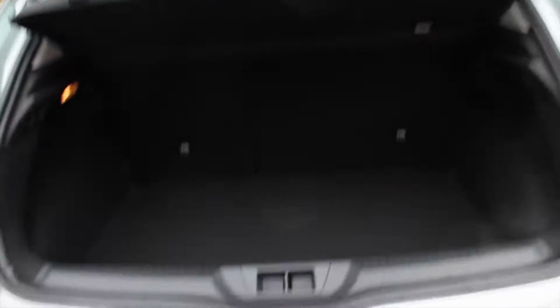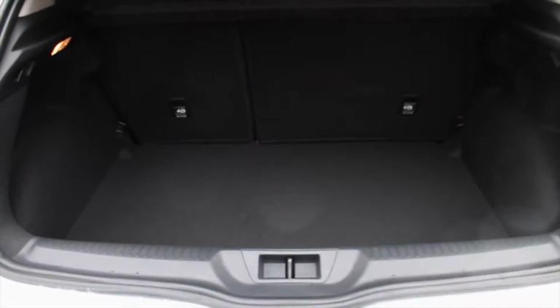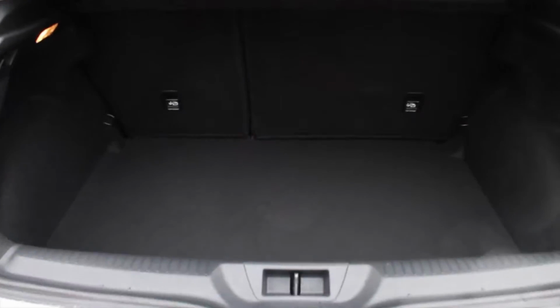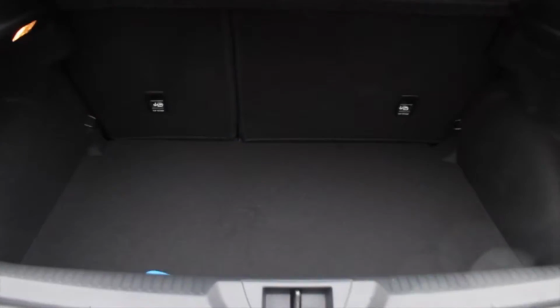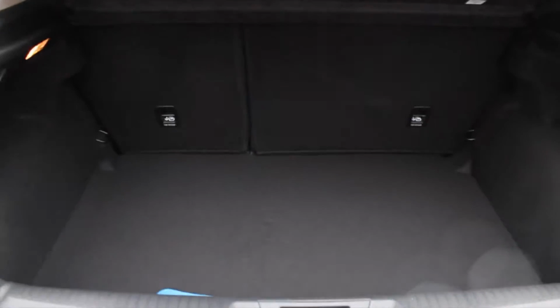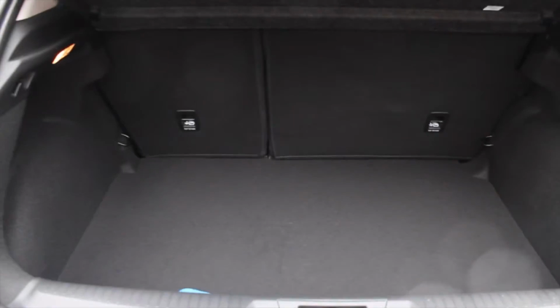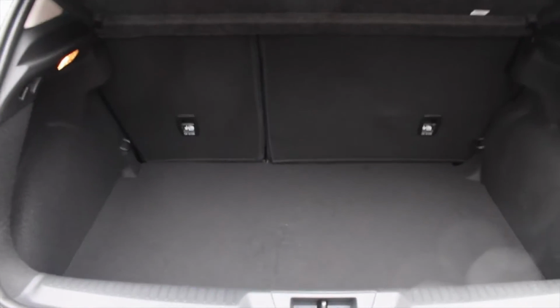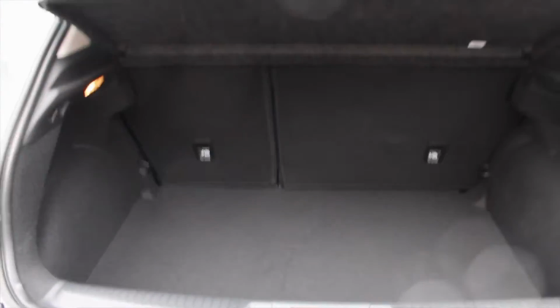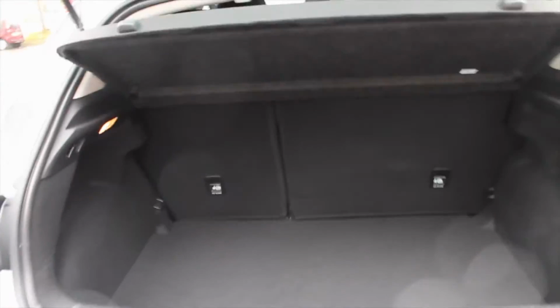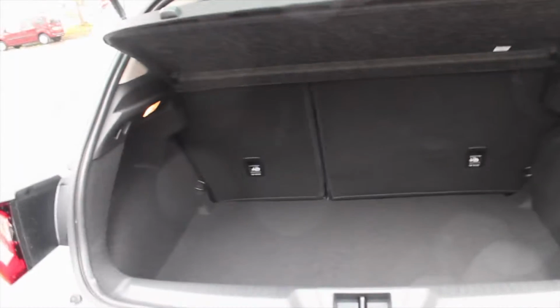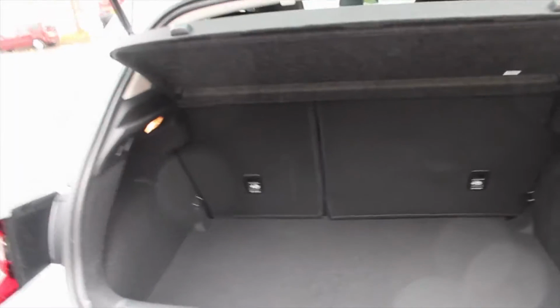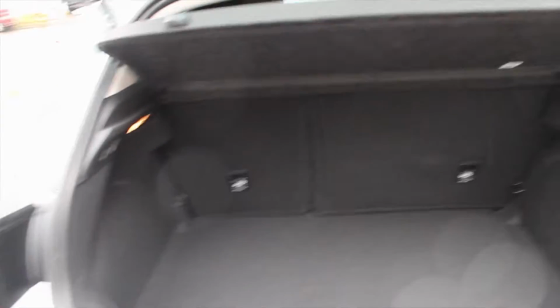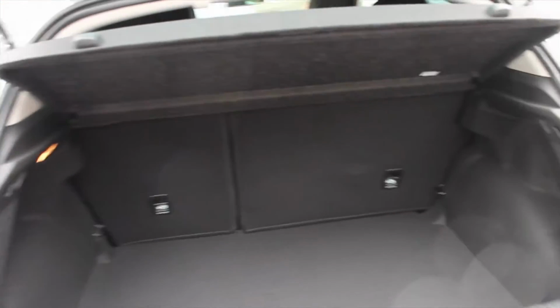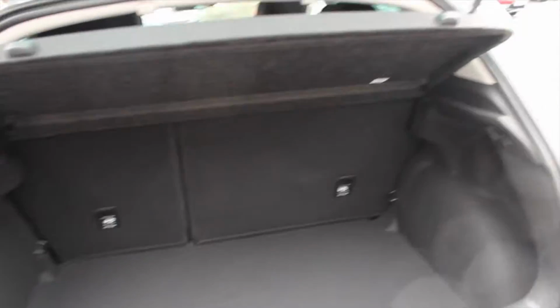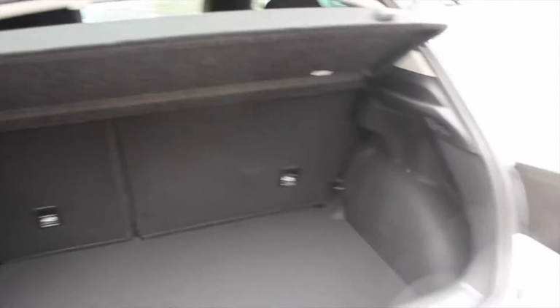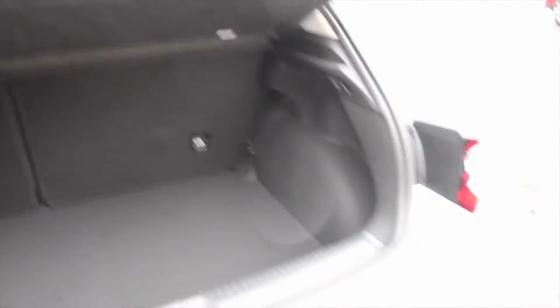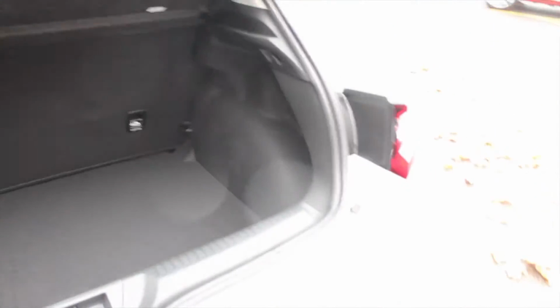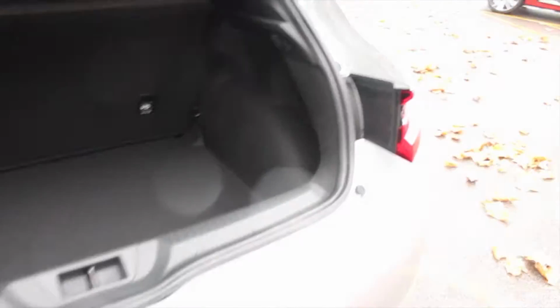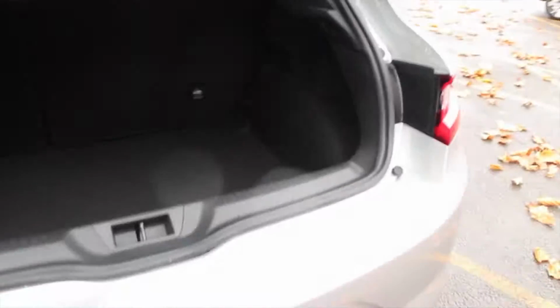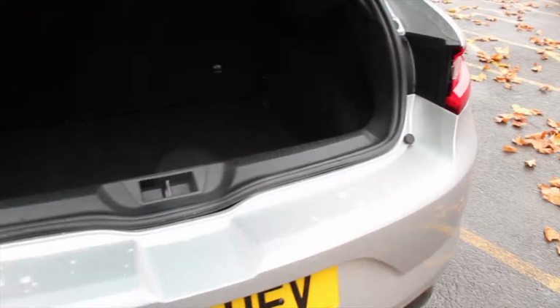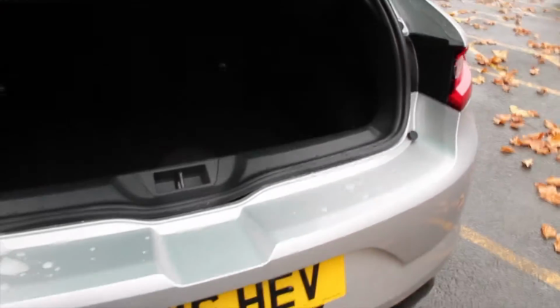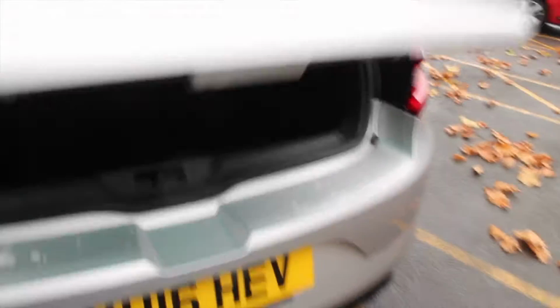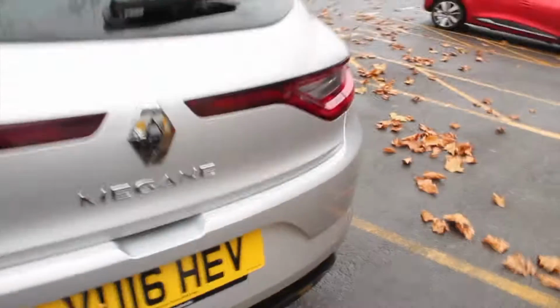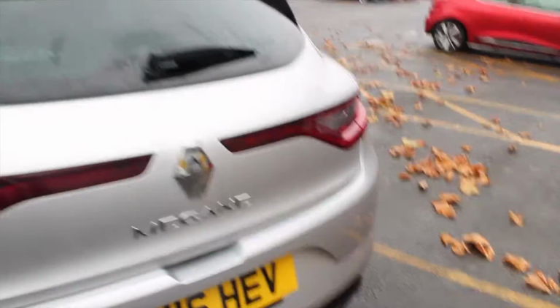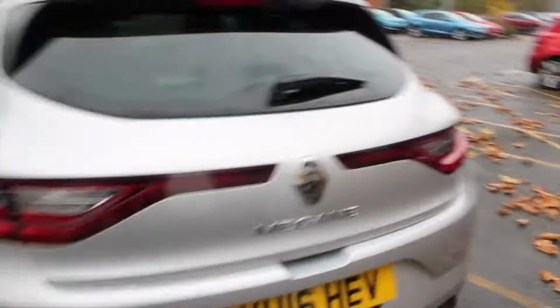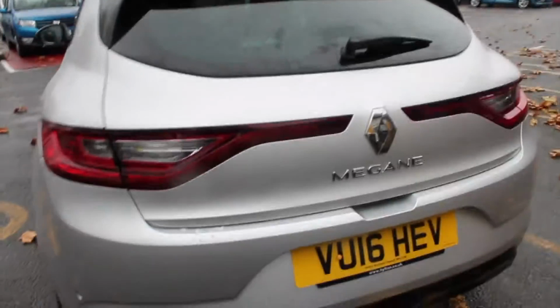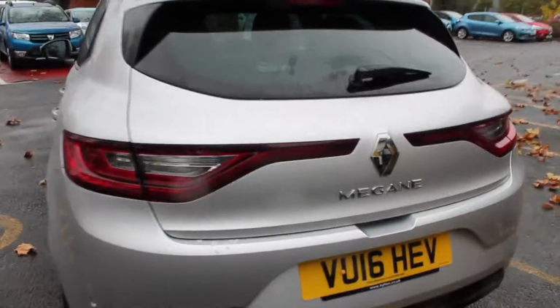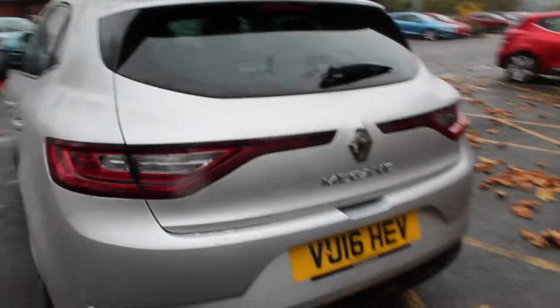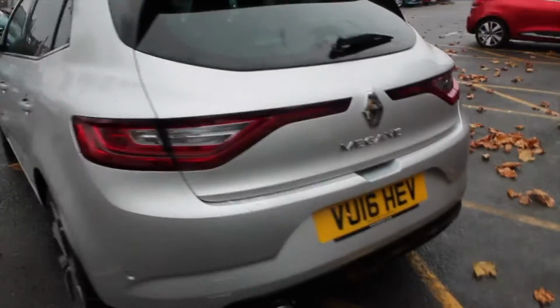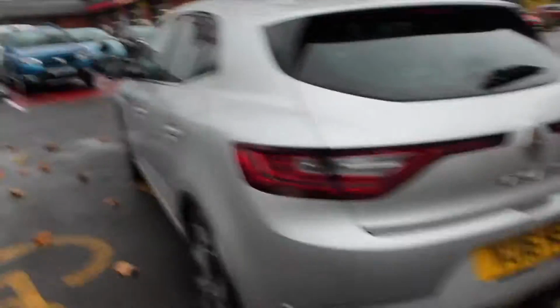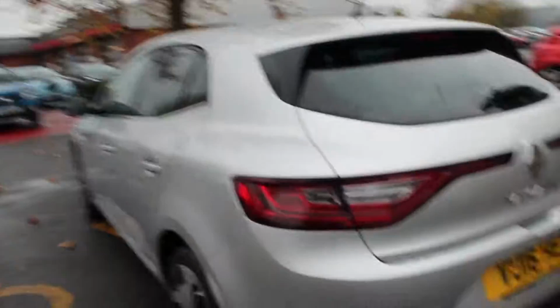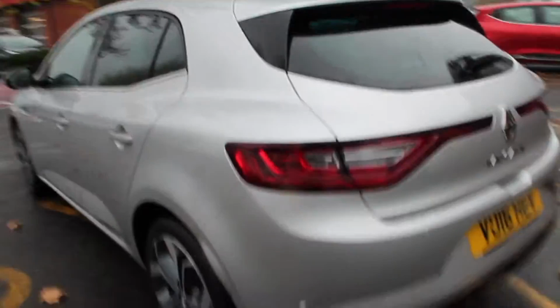There's plenty of space in the boot. There are plenty of tether points as well. This car's also fitted with the optional Bose sound system.